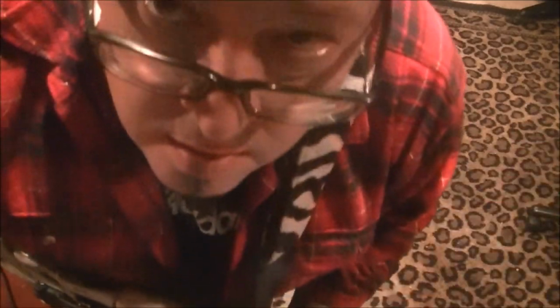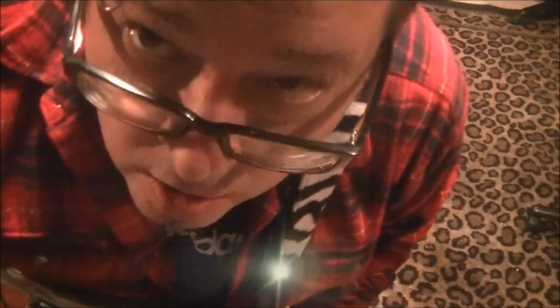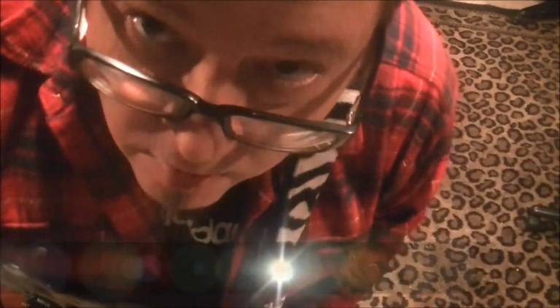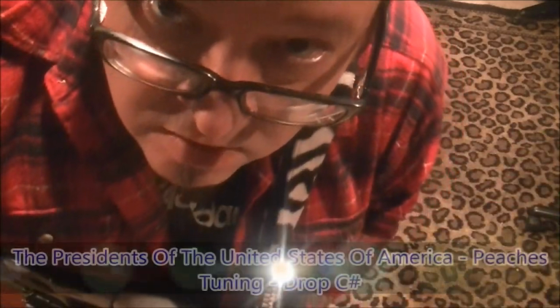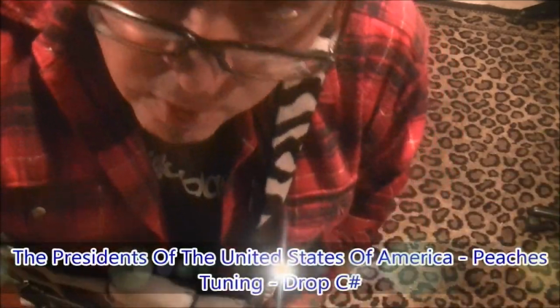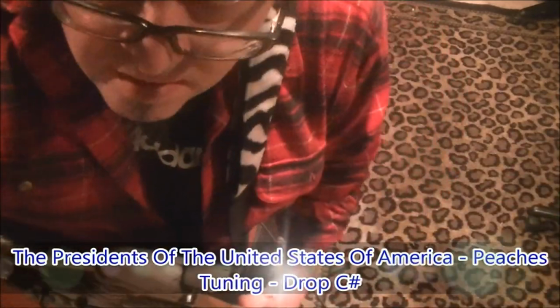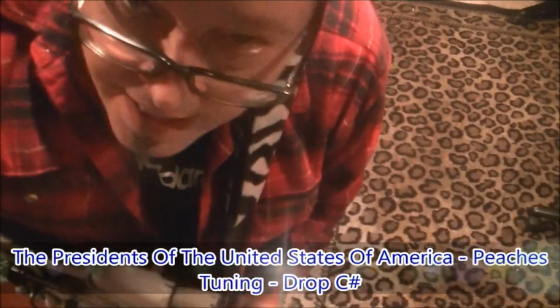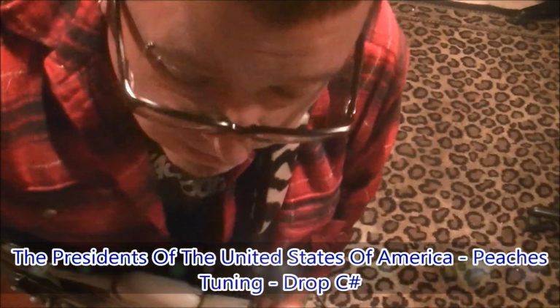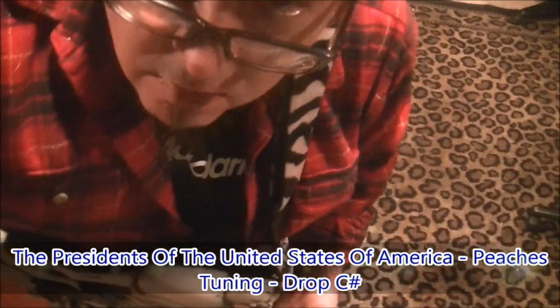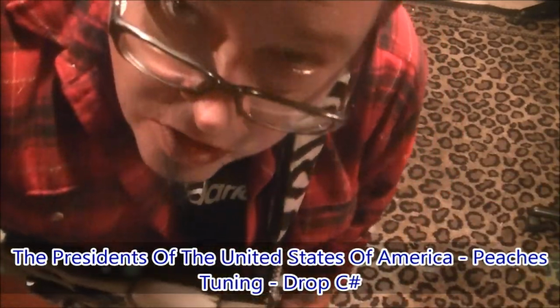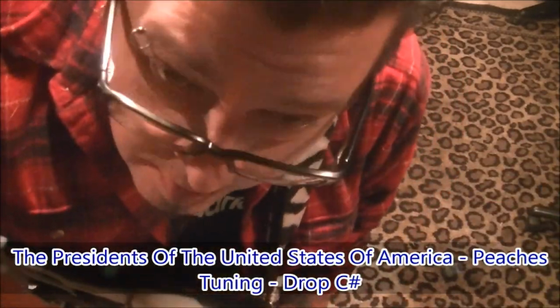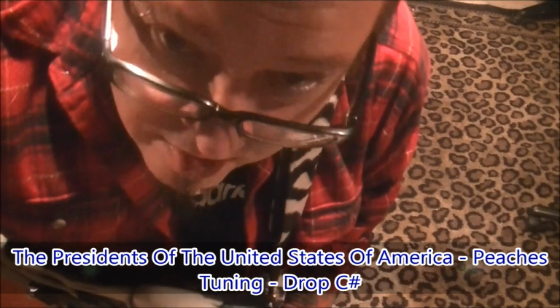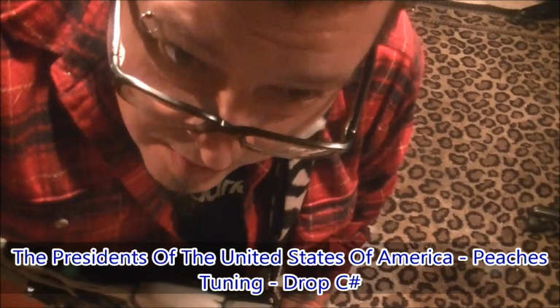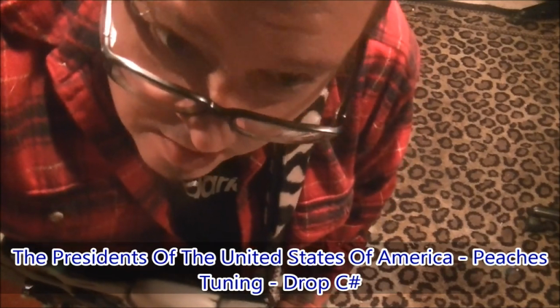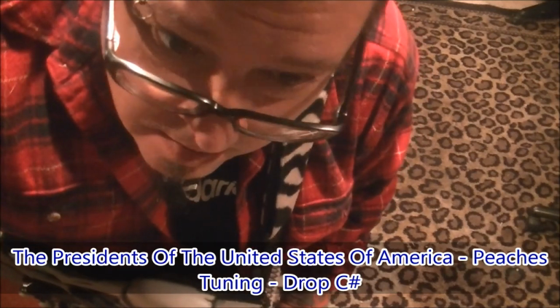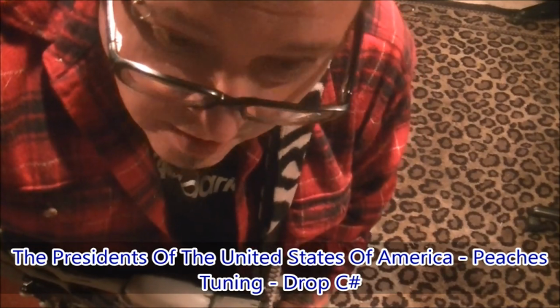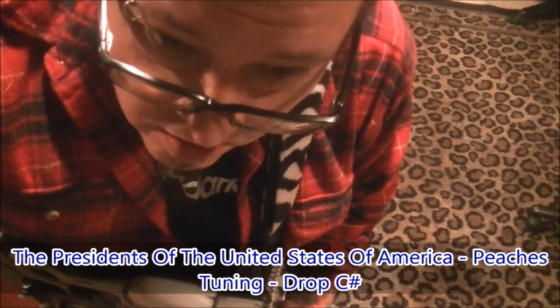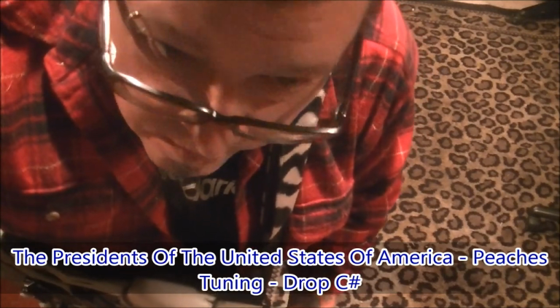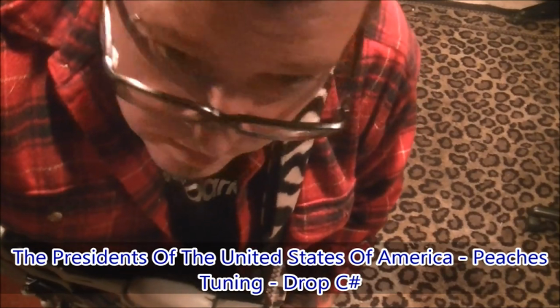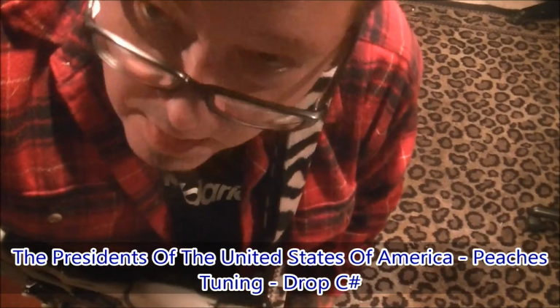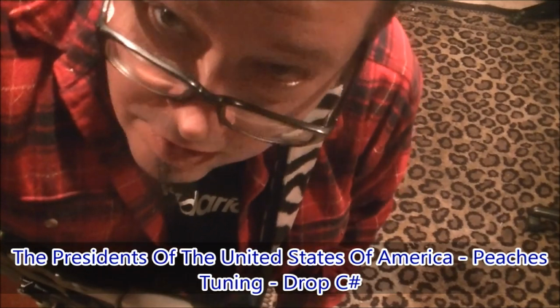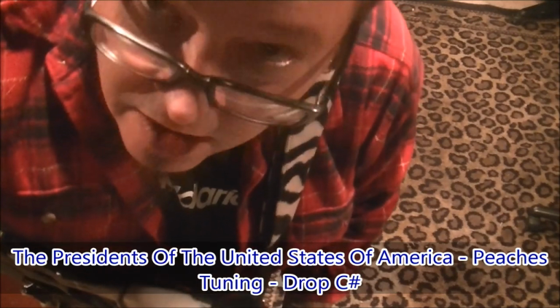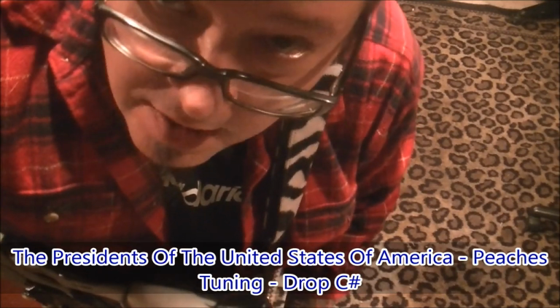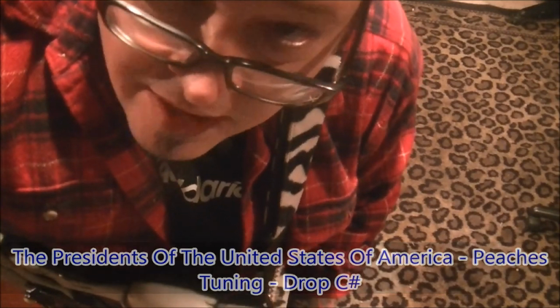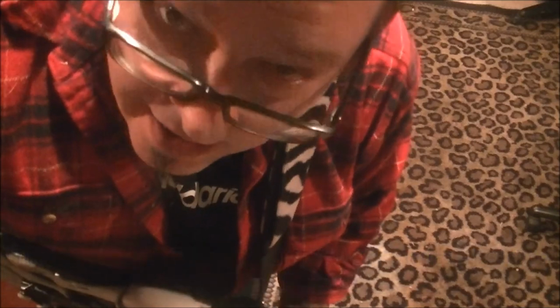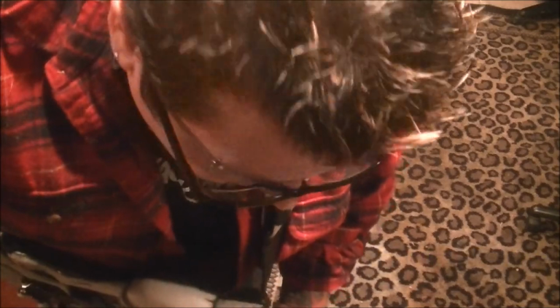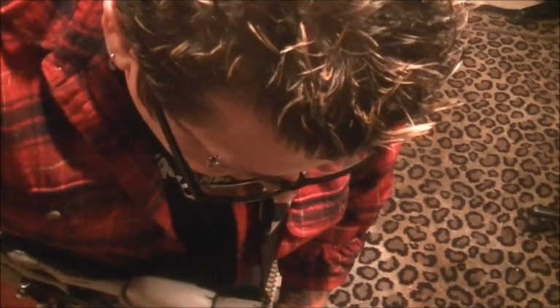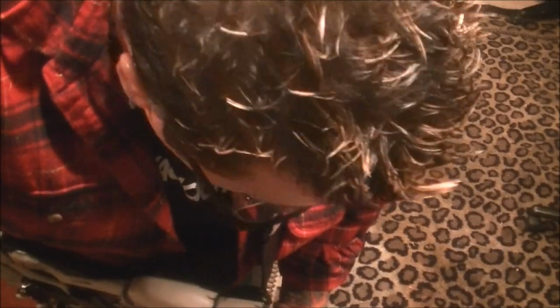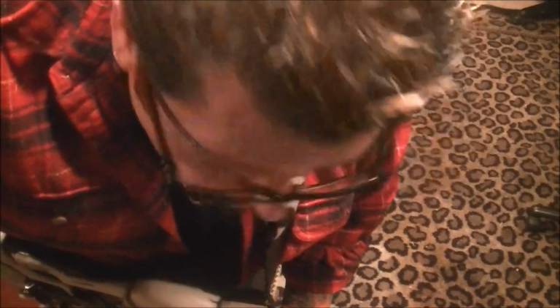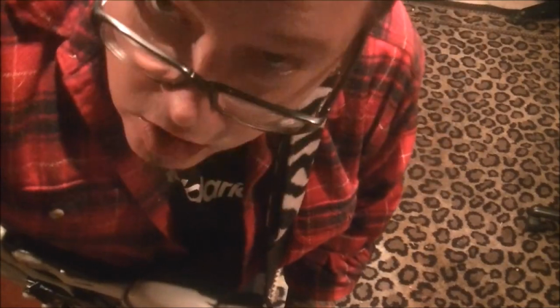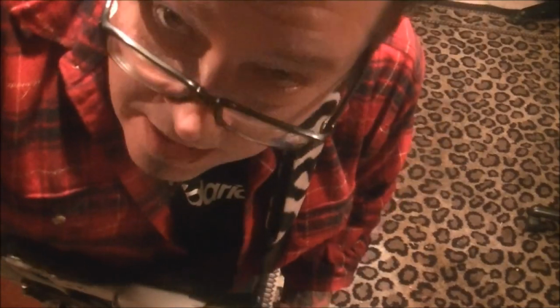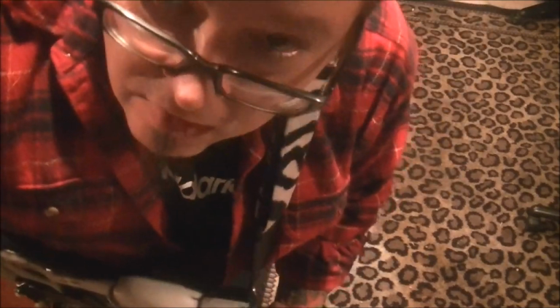You remember this — the Presidents of the United States of America with 'Peaches'. I remember when this came out and I just remember going around singing it all the time, it was that catchy. They wrote a good hit with this one.